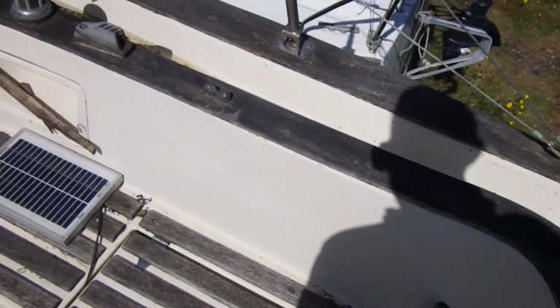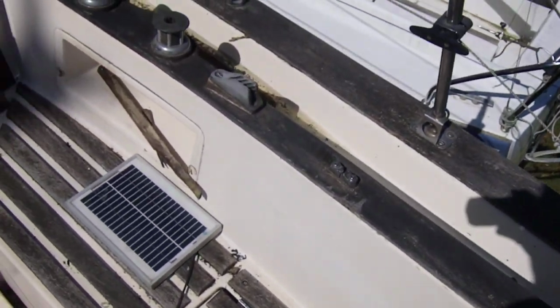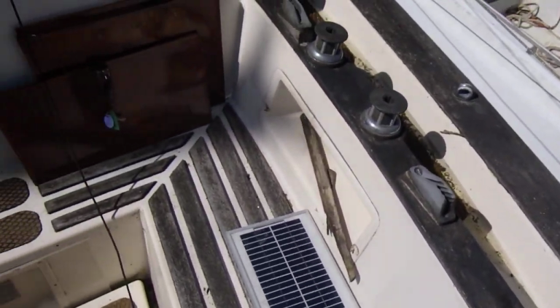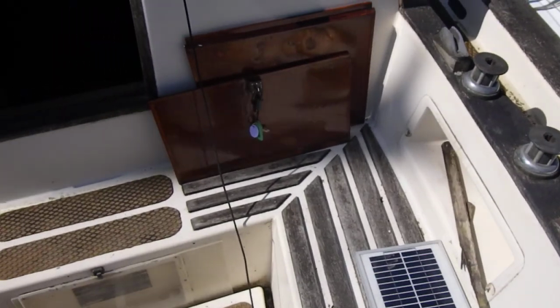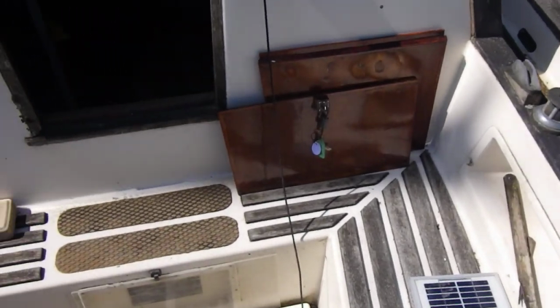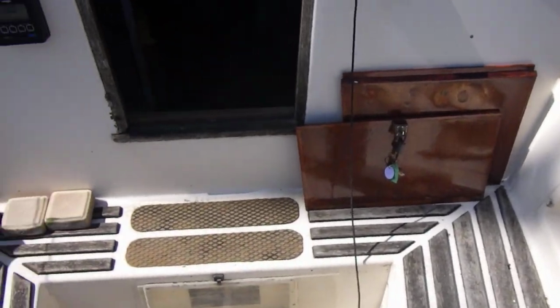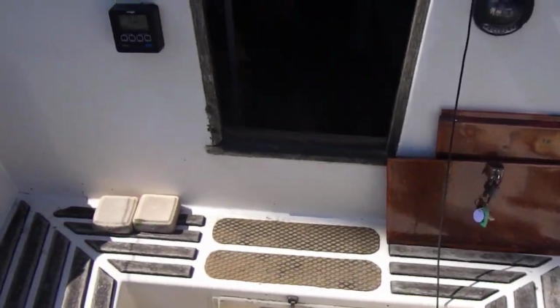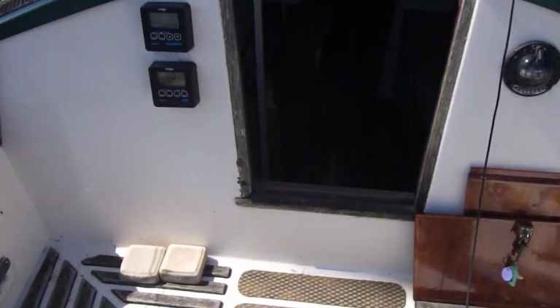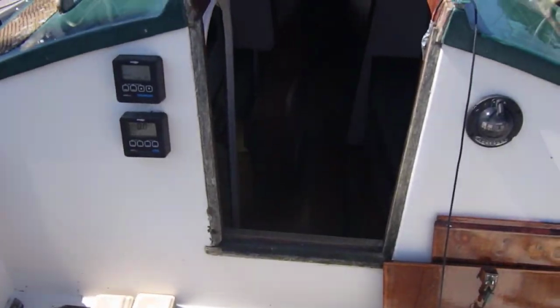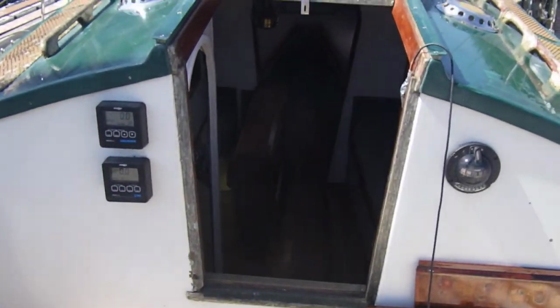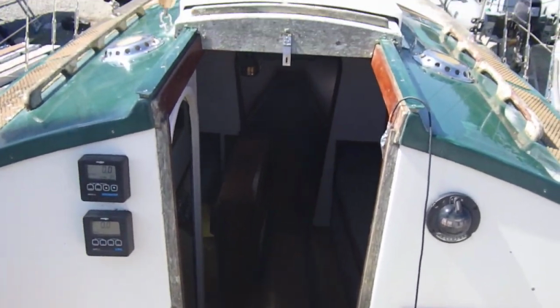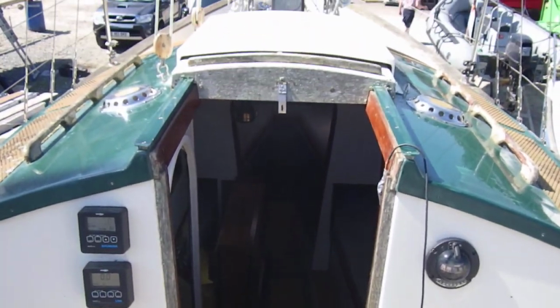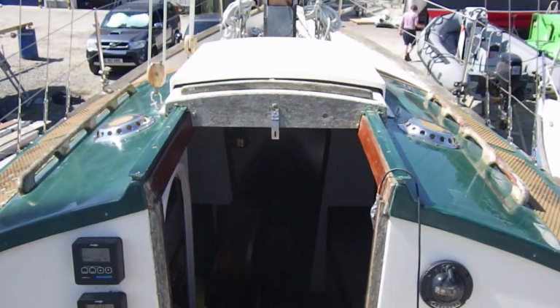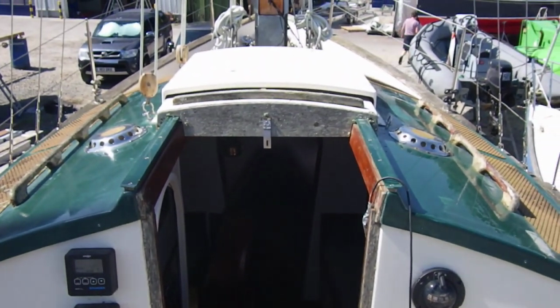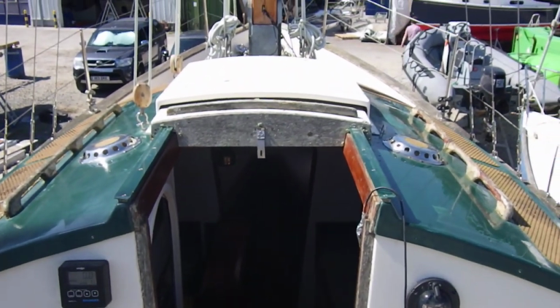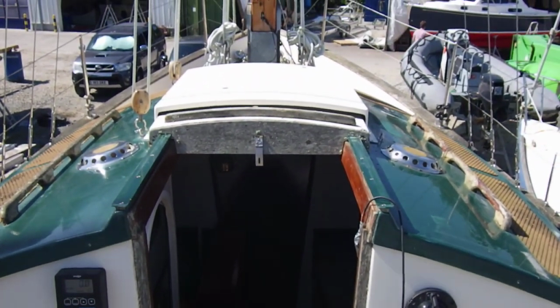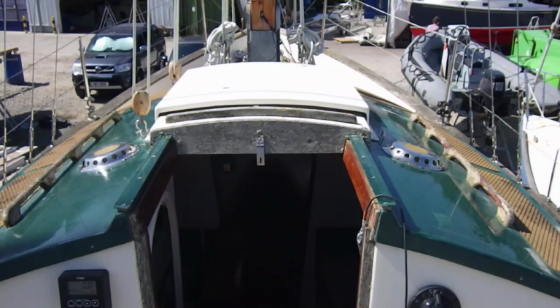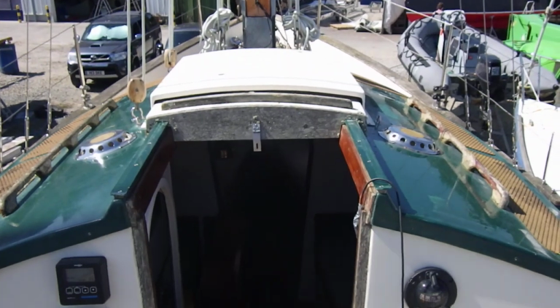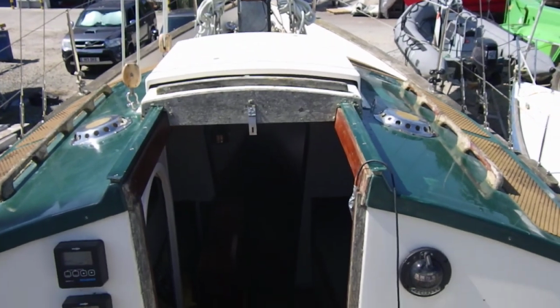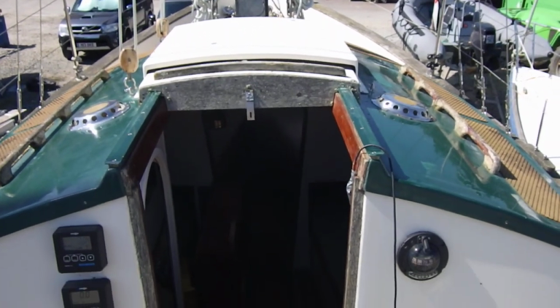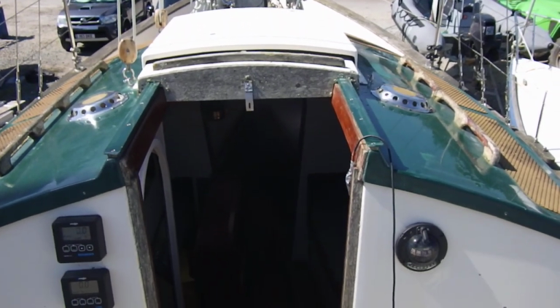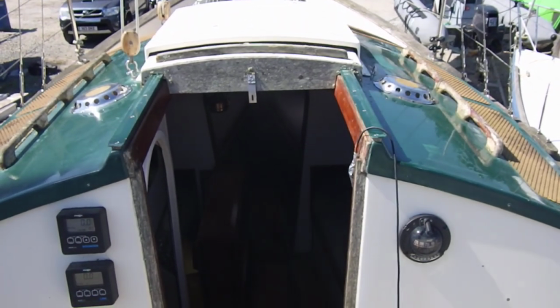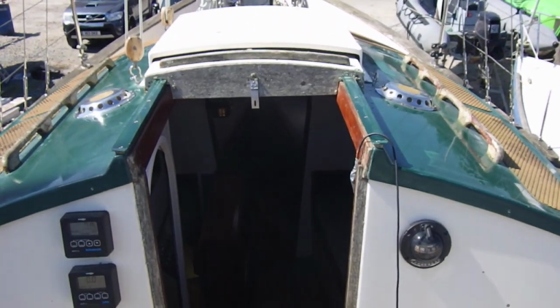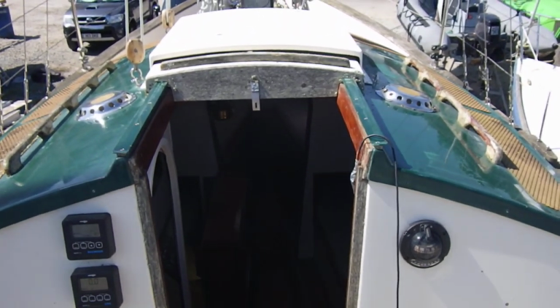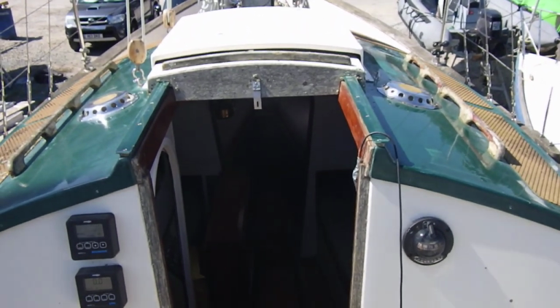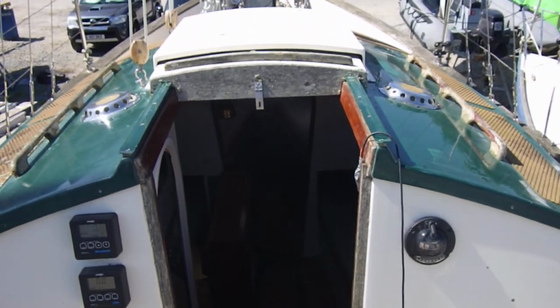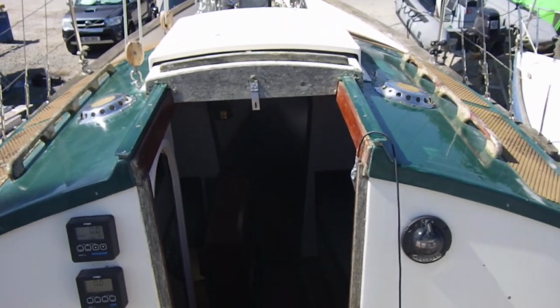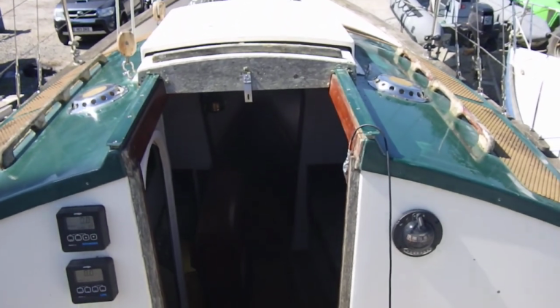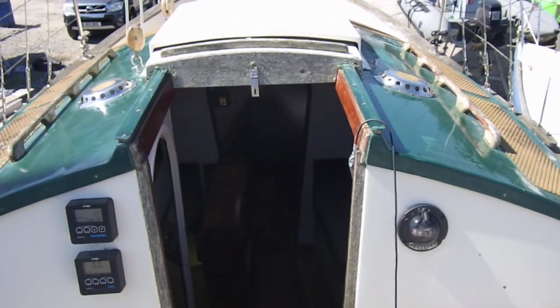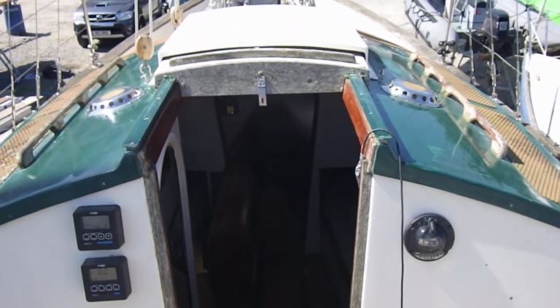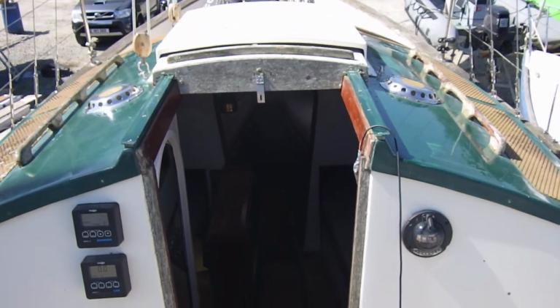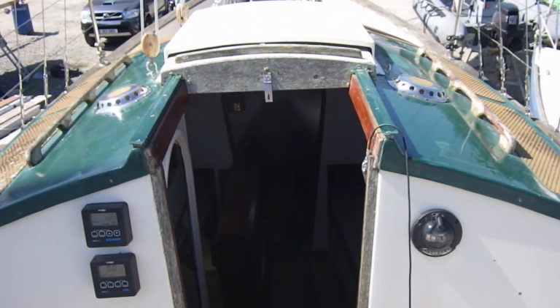I'm pretty much back where I started now, so I'll conclude this deck tour of this Oysterman 22. If you like what you see and you'd like to know more, then please do contact us at Boatshed Cornwall.